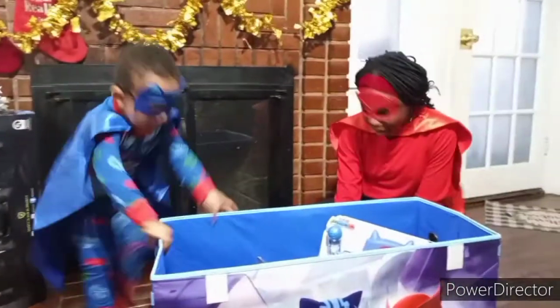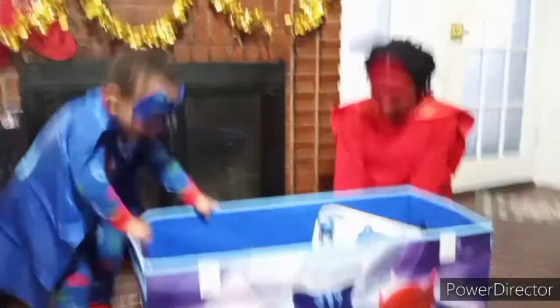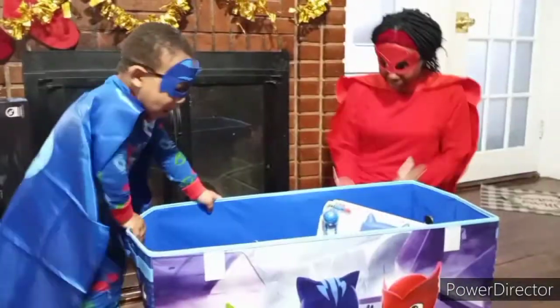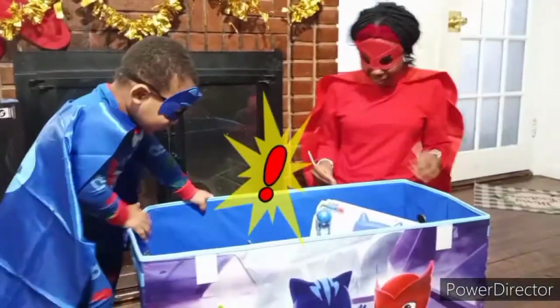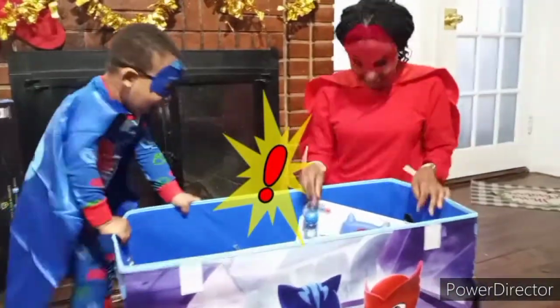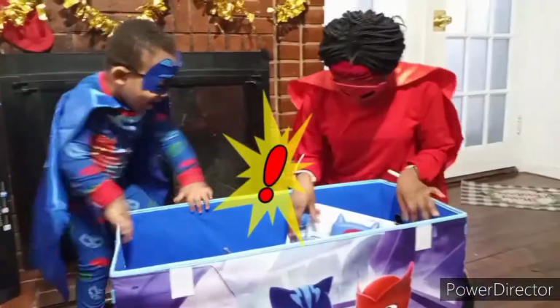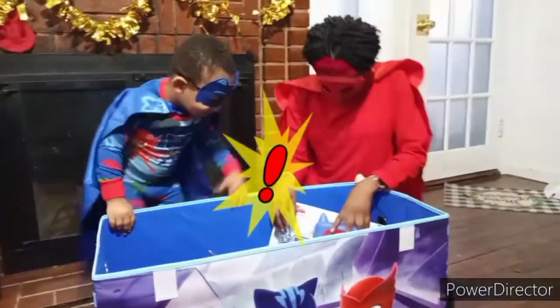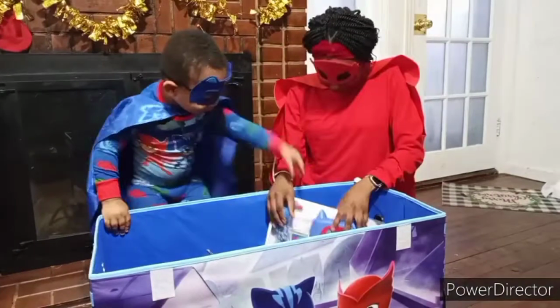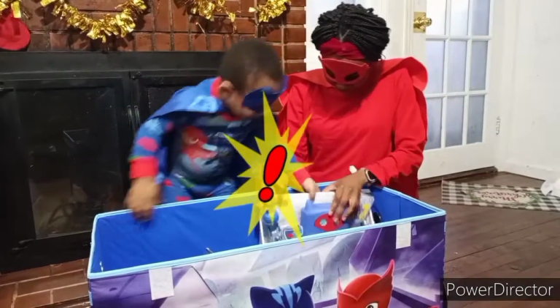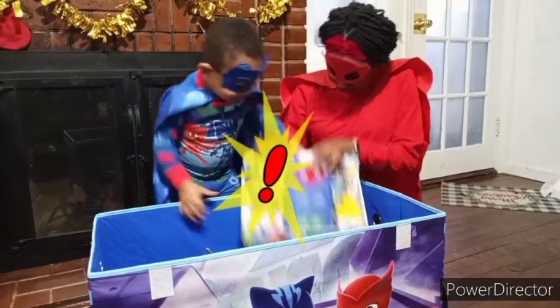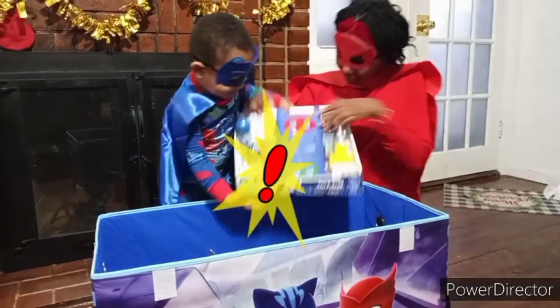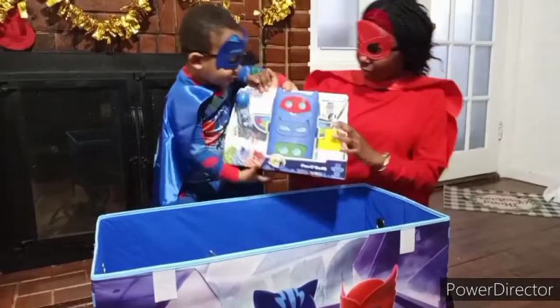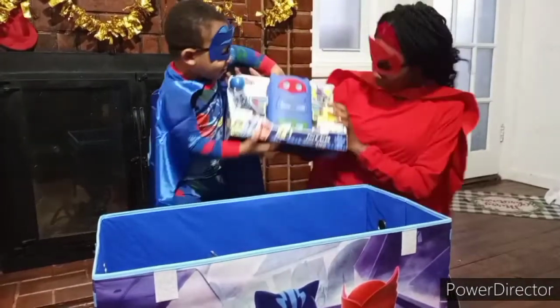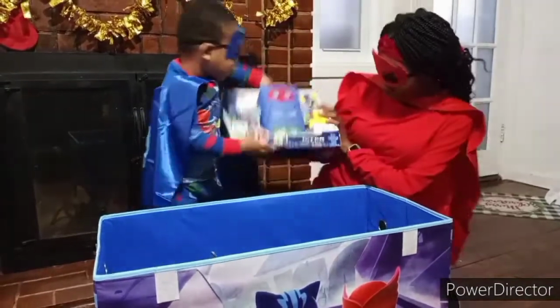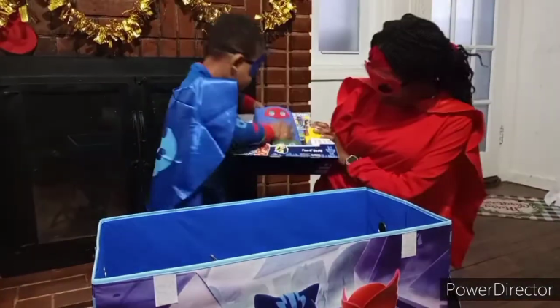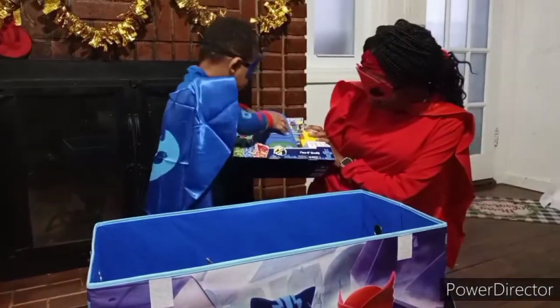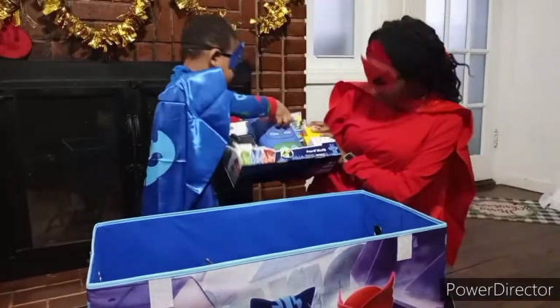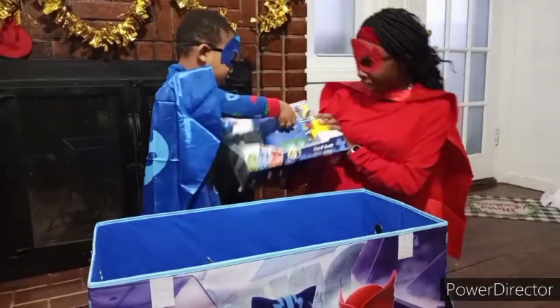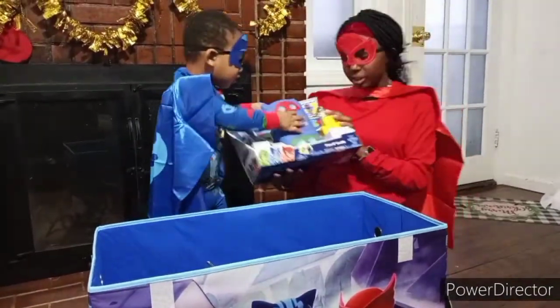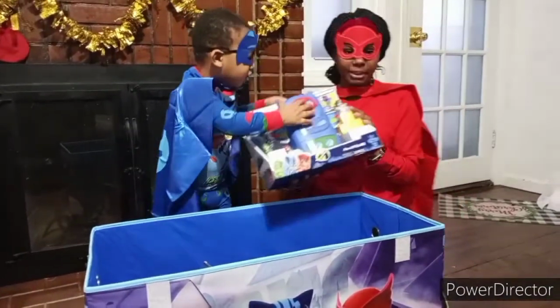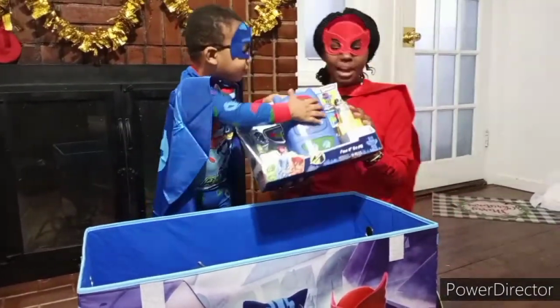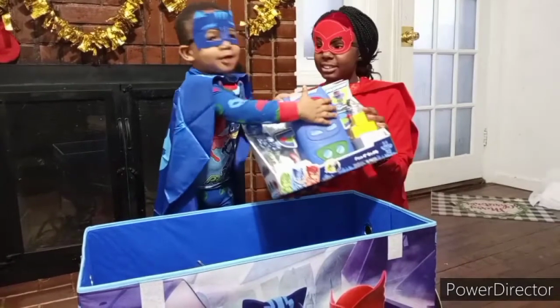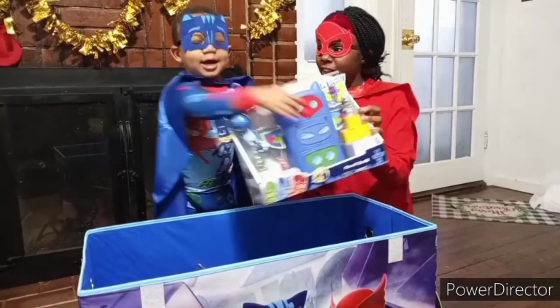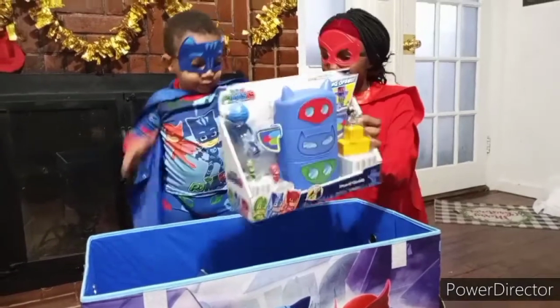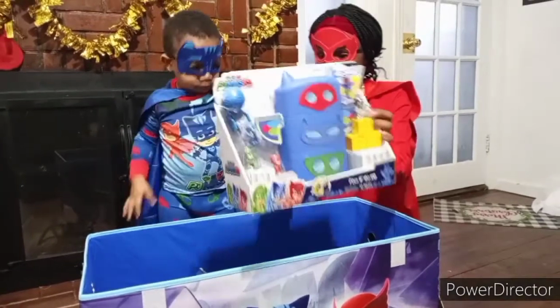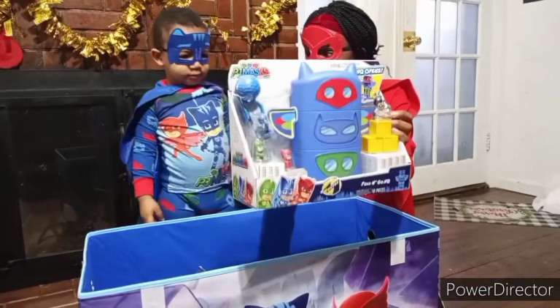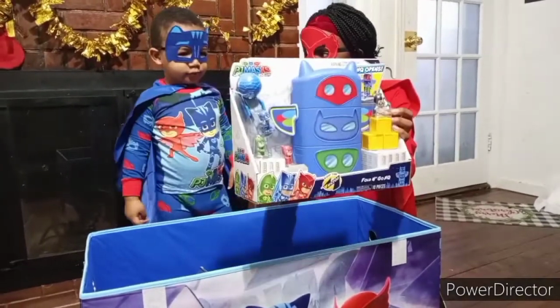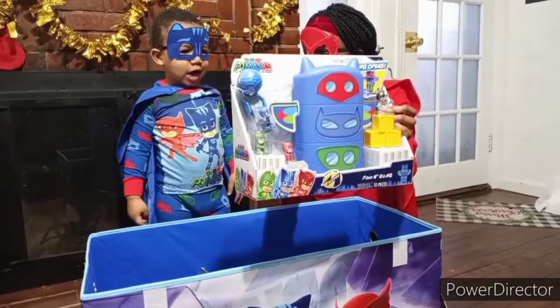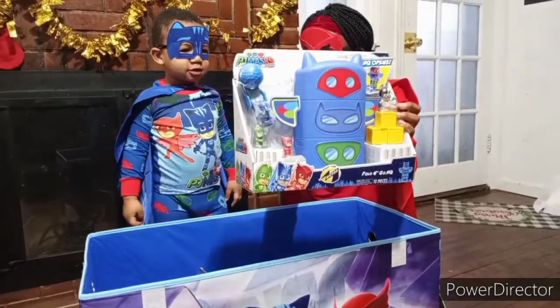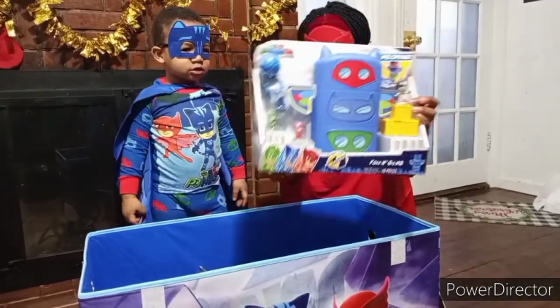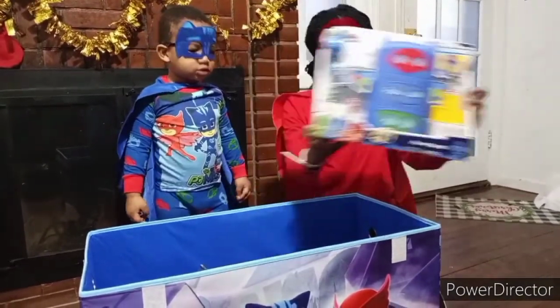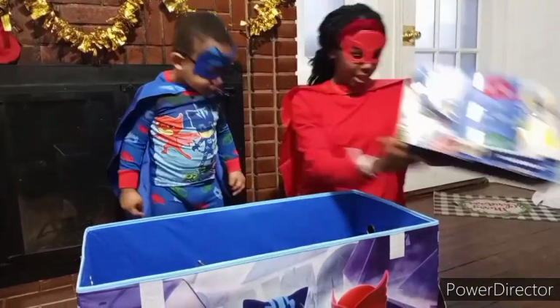Oh my gosh. Look what we have first. We have the headquarters of the PJ Masks. Show the camera!